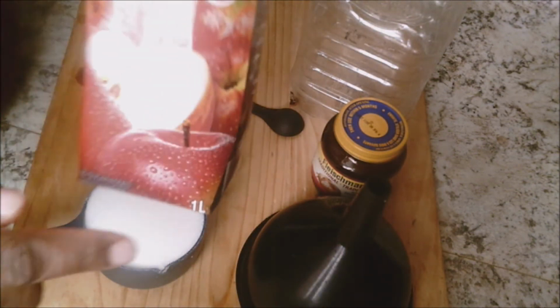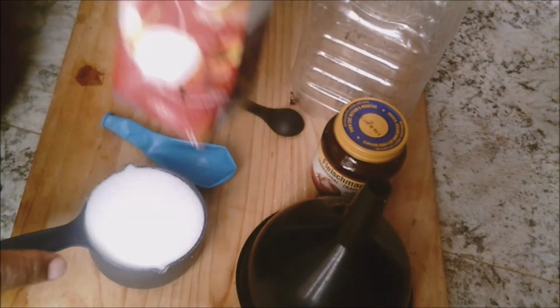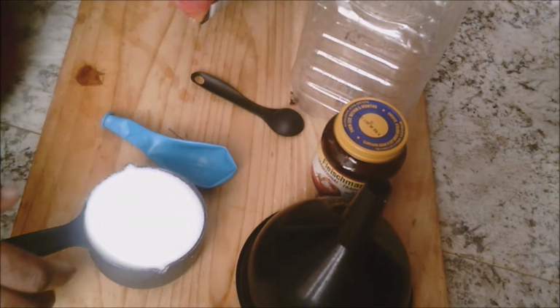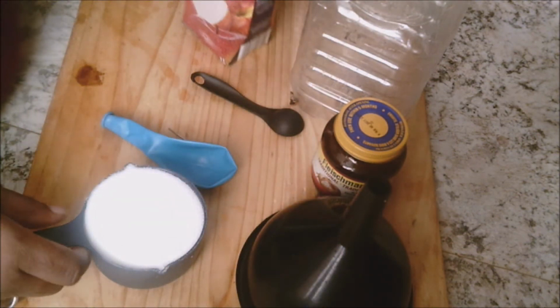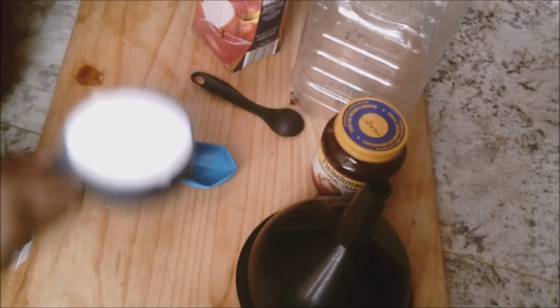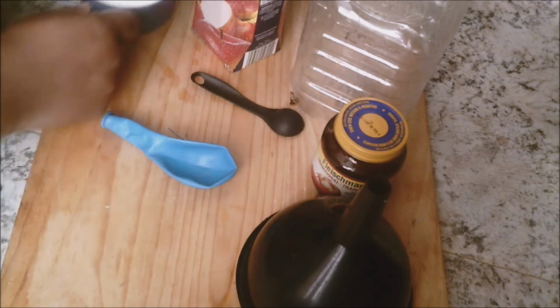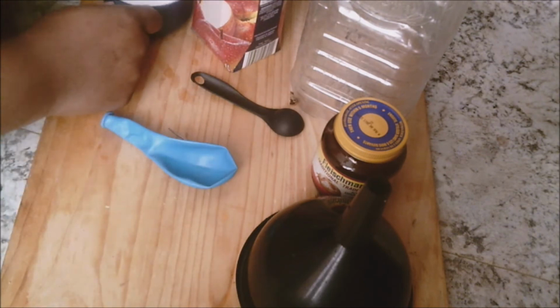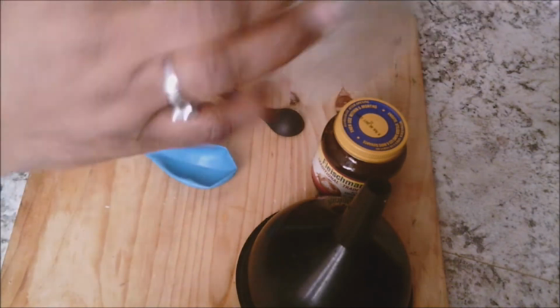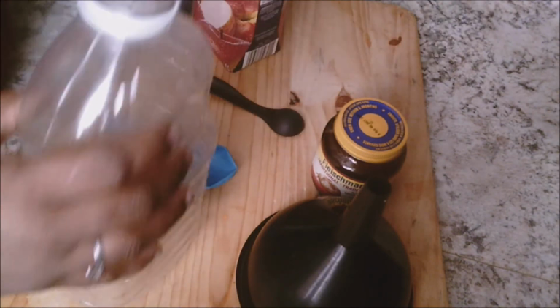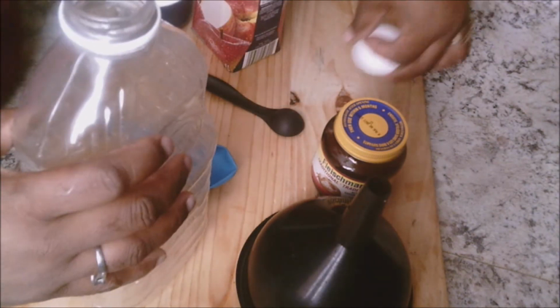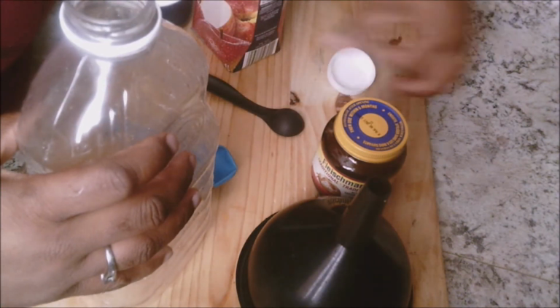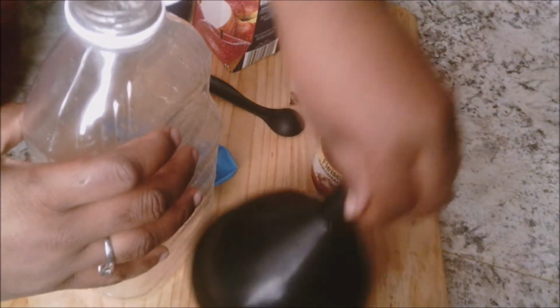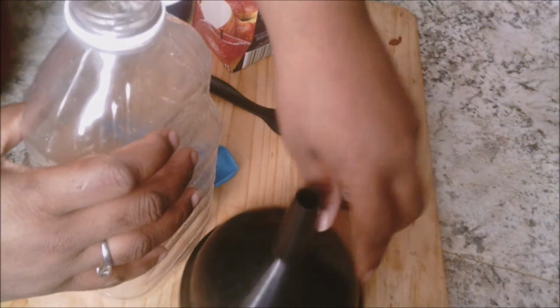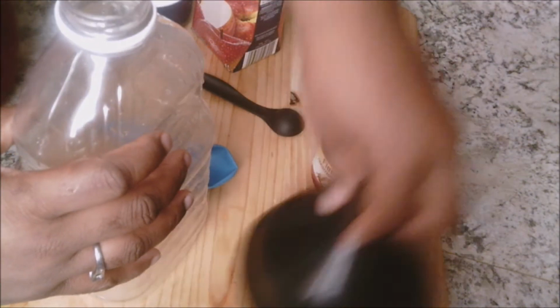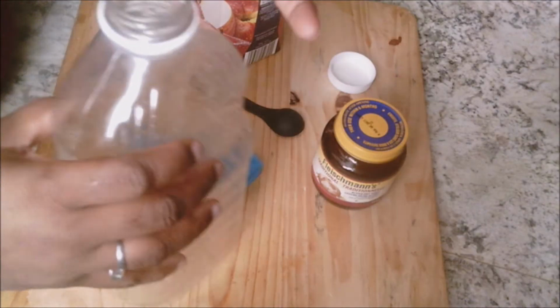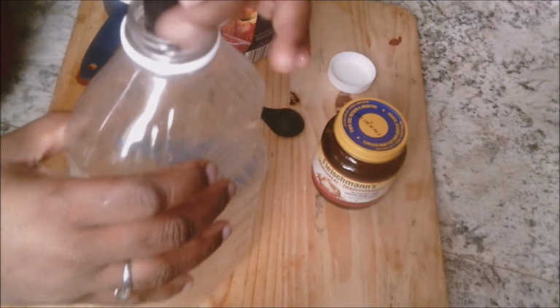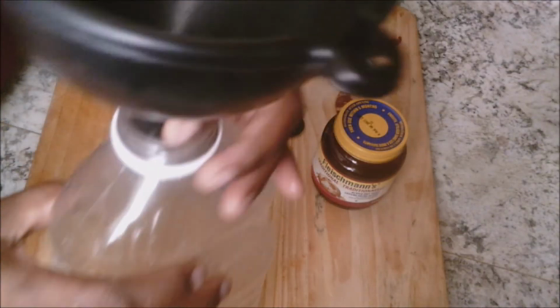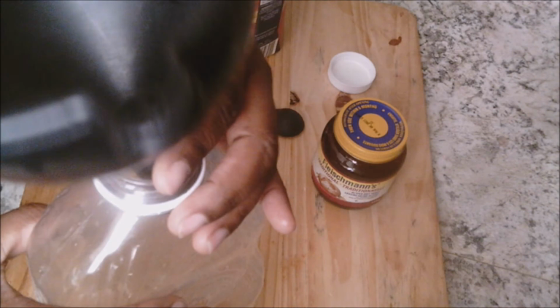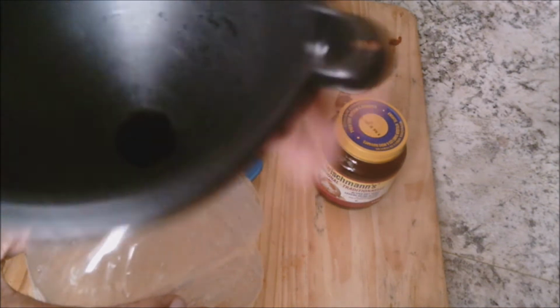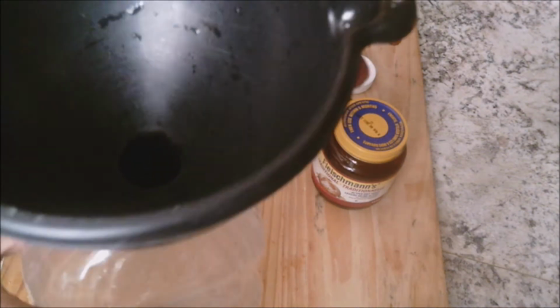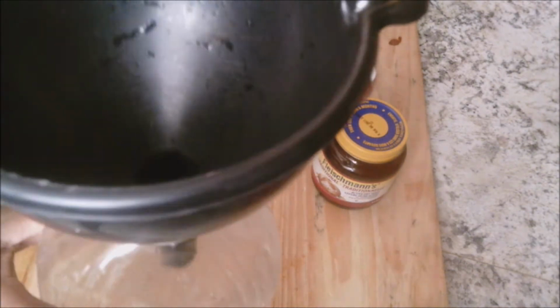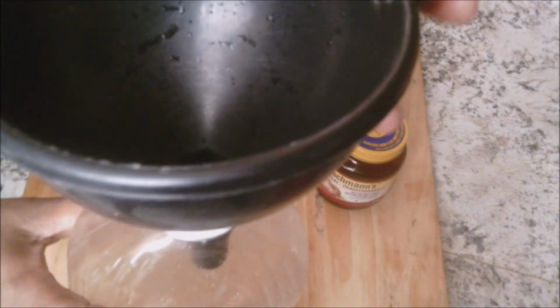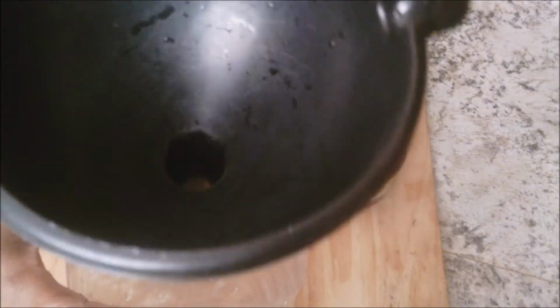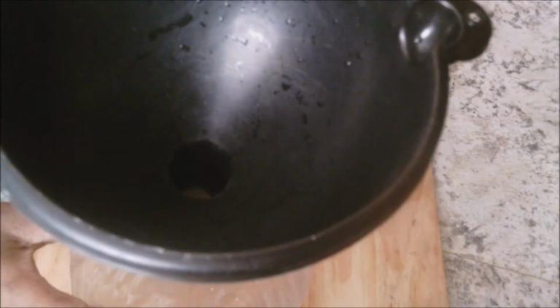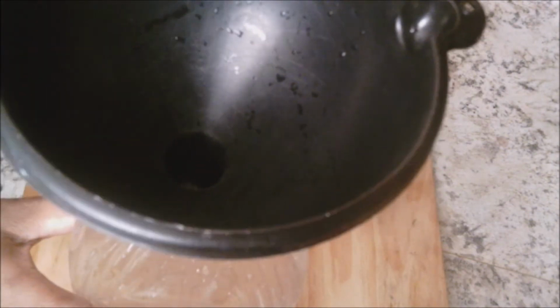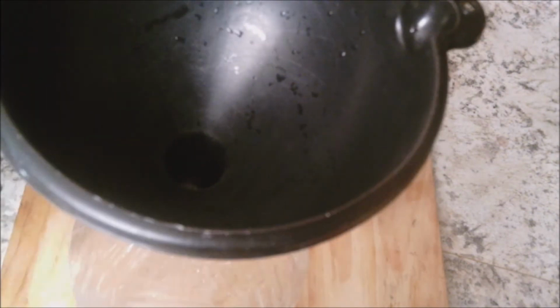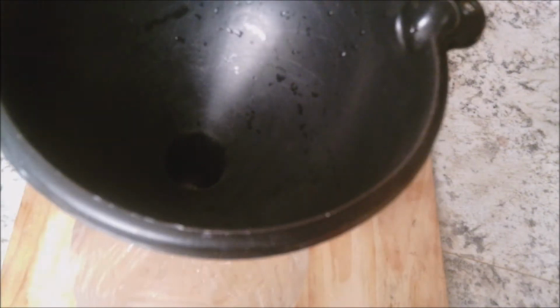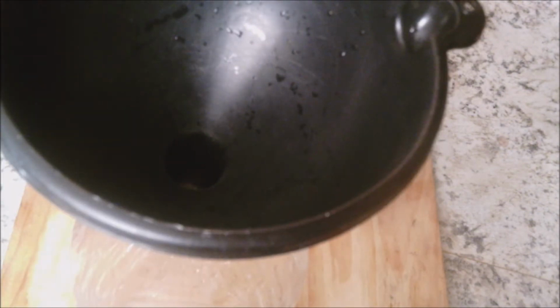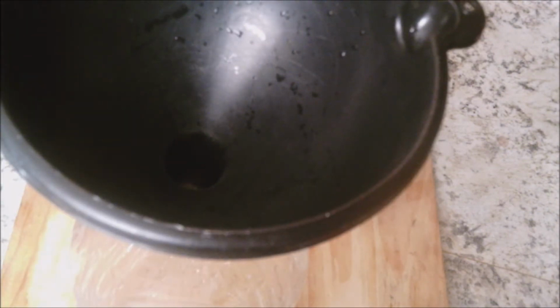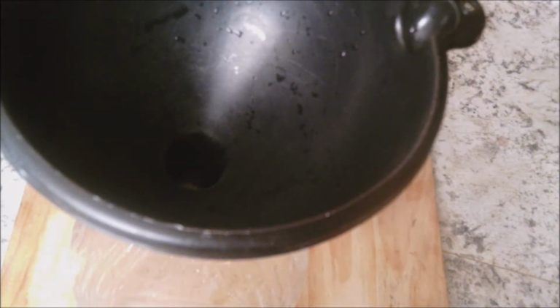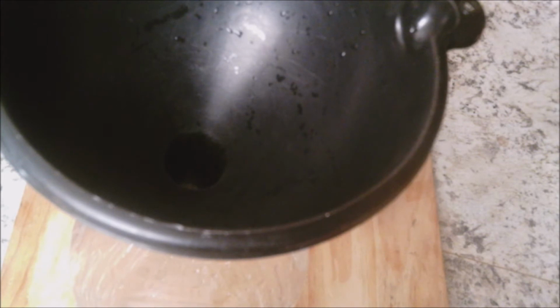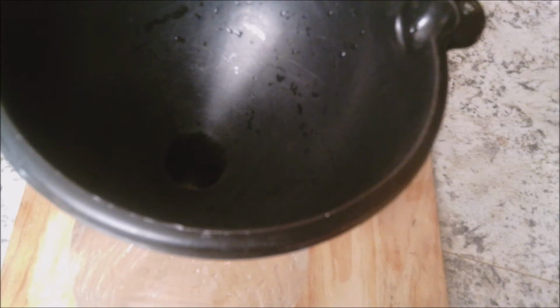So let's get started. We're gonna be using our funnel to pour some of our juice in. You're gonna be pouring some of the juice — not the whole bottle.